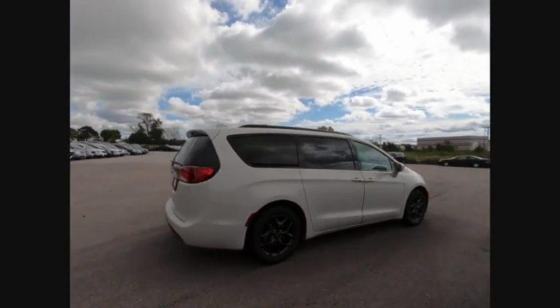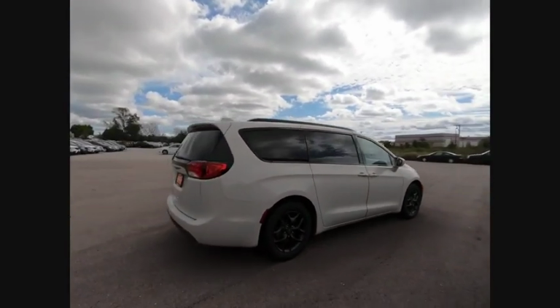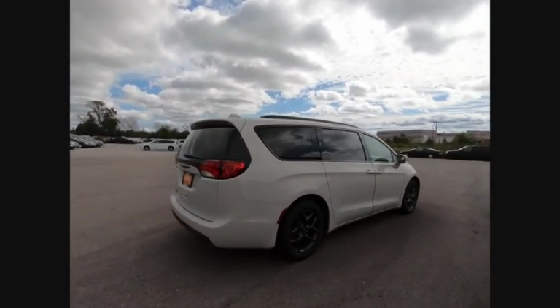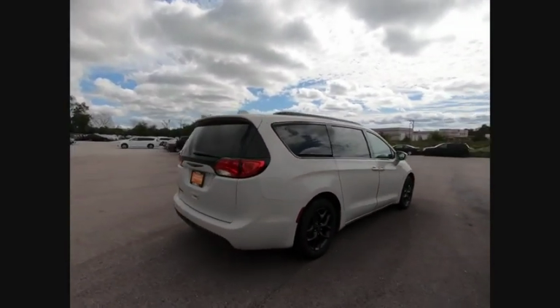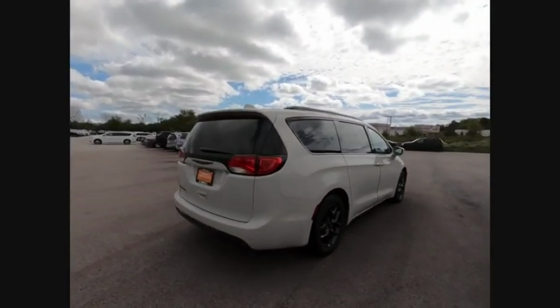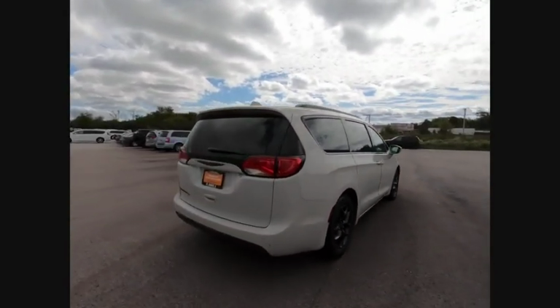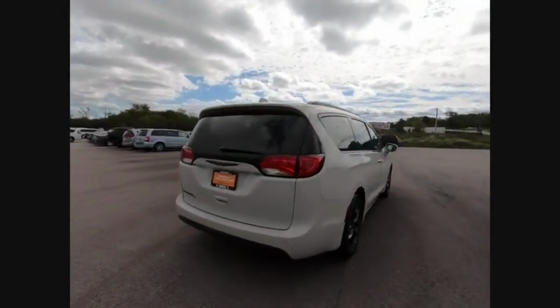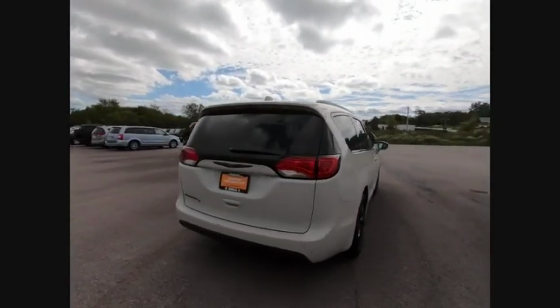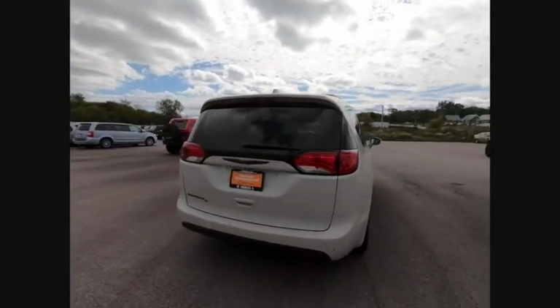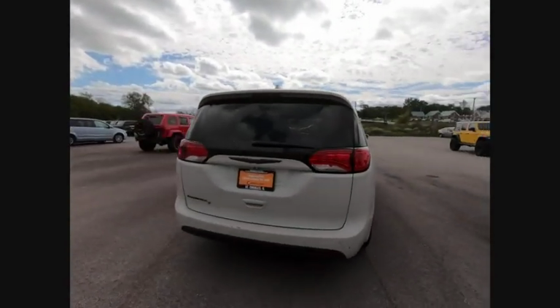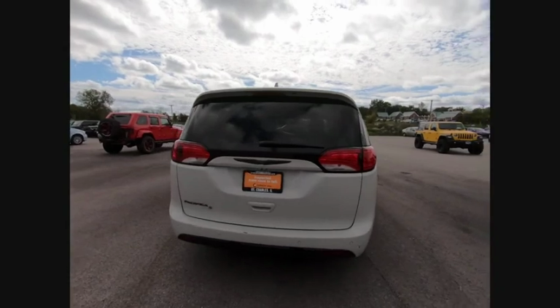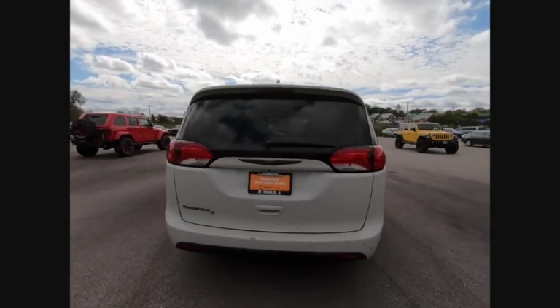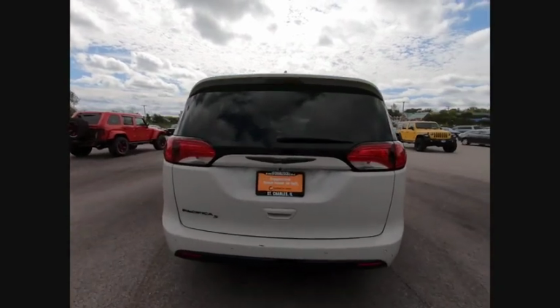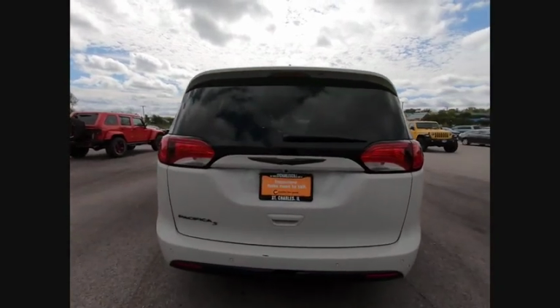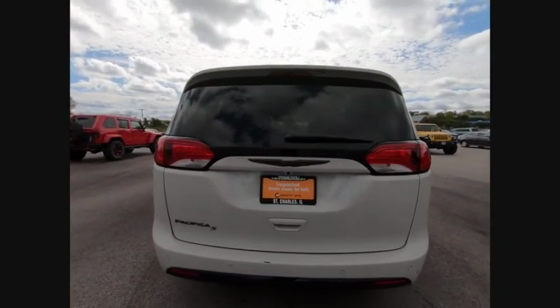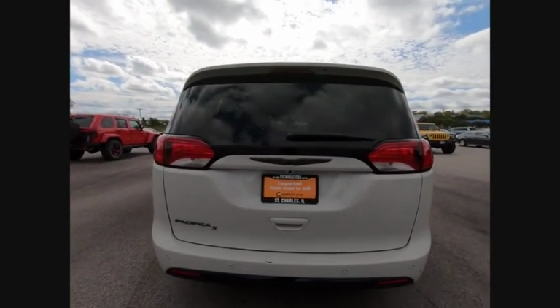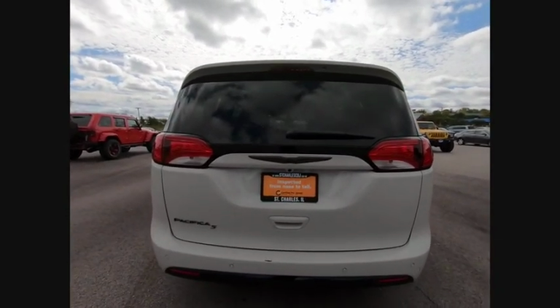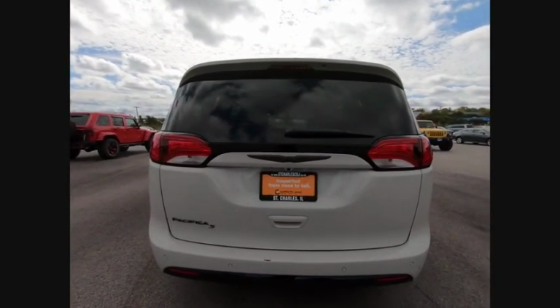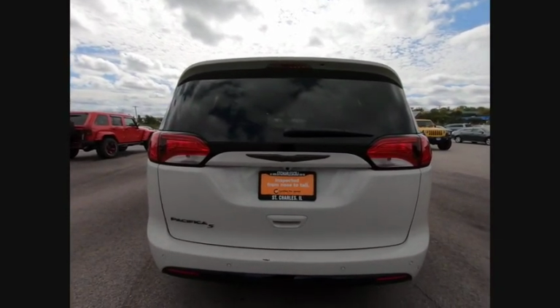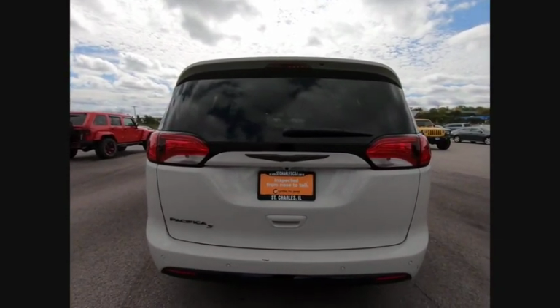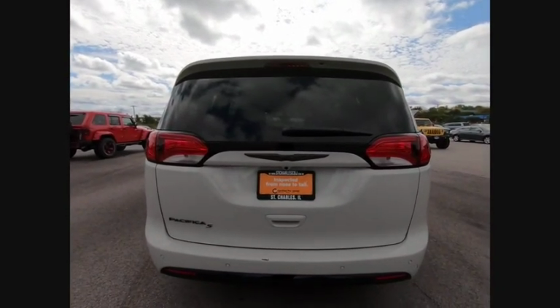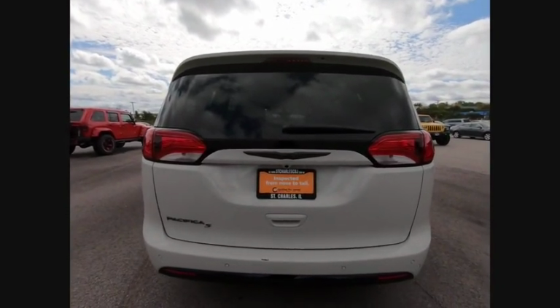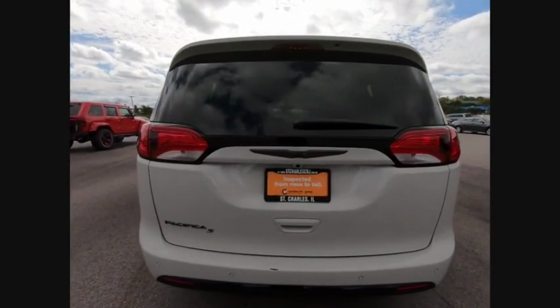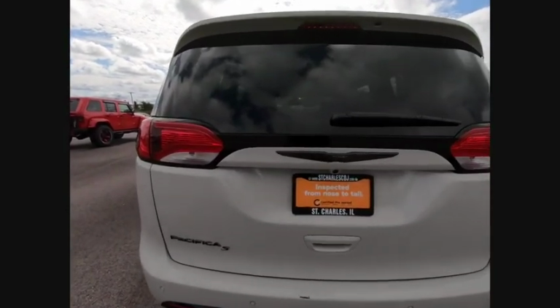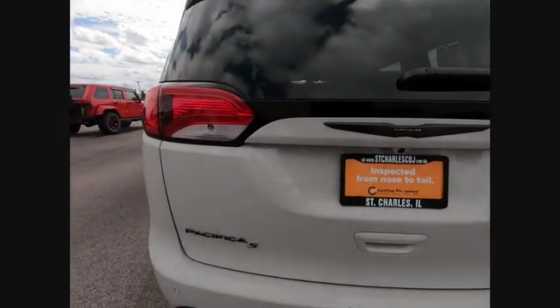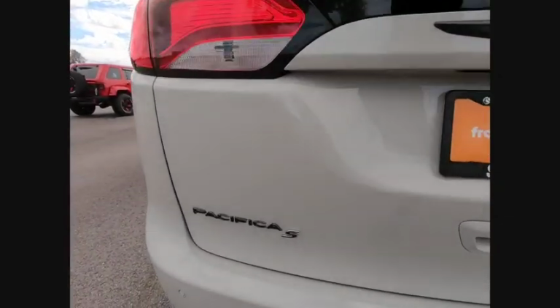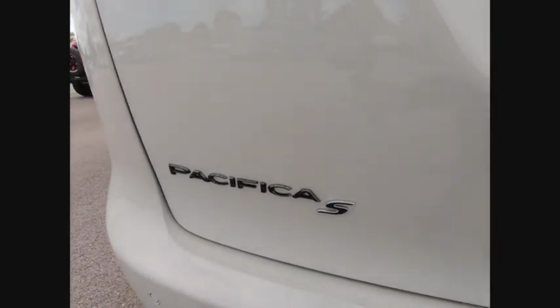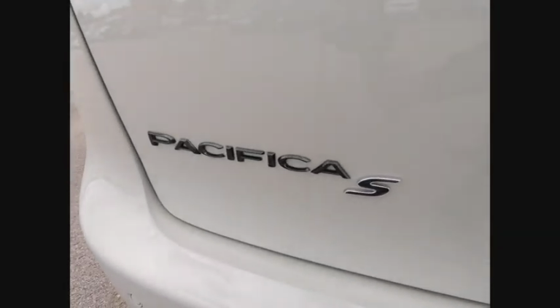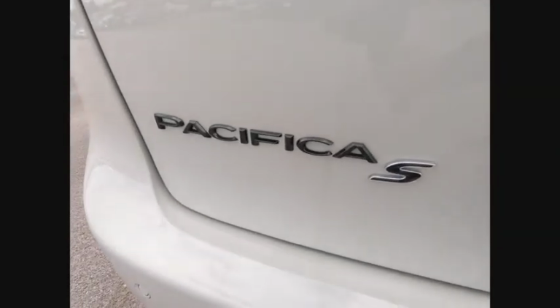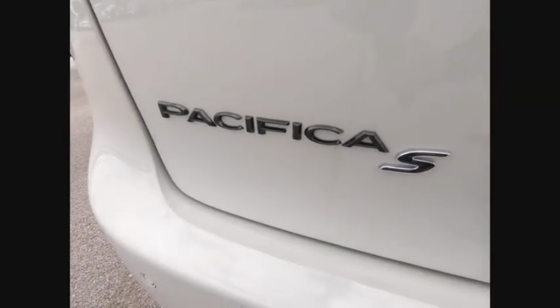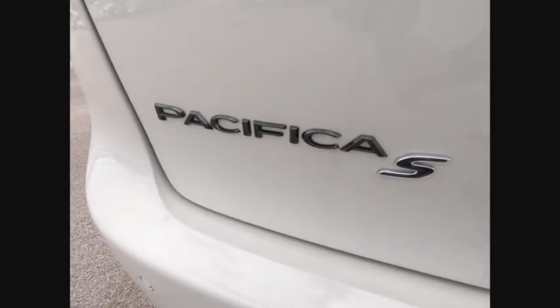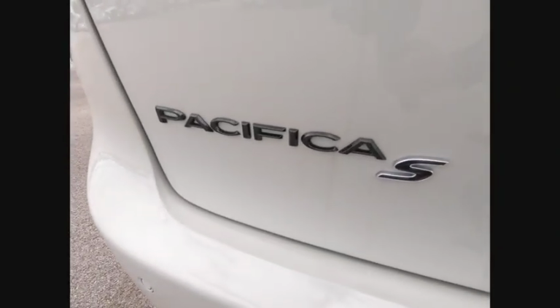The Pacifica has top-notch safety scores, an upscale interior, and a spacious cabin that leaves room for your family to grow. This vehicle has less than 4,000 miles.